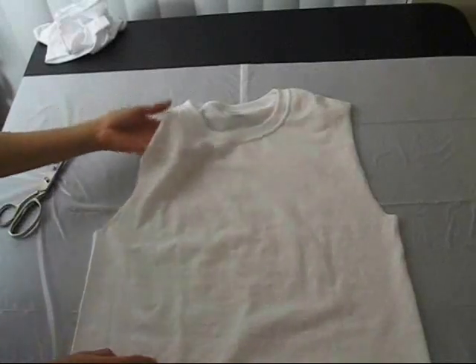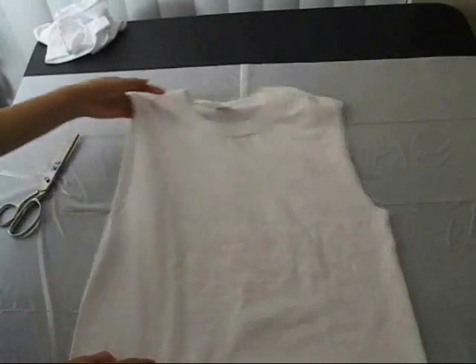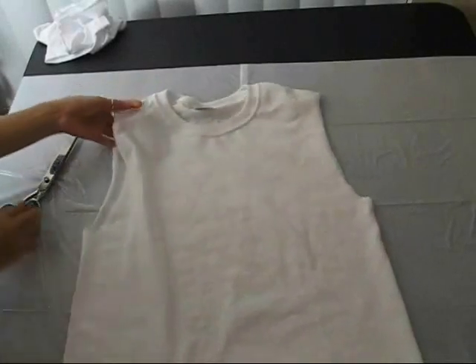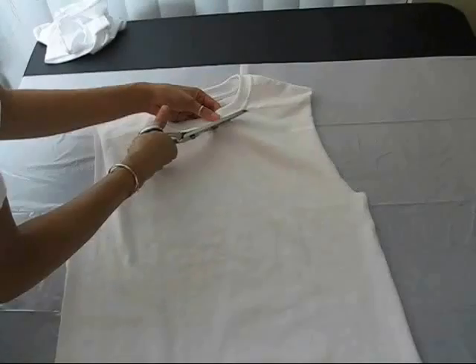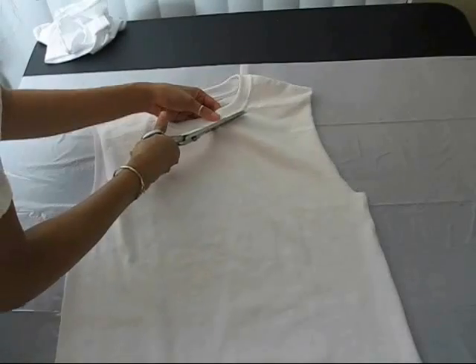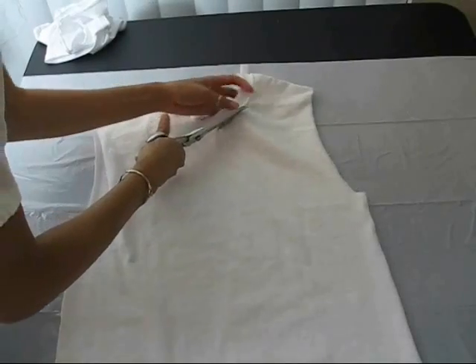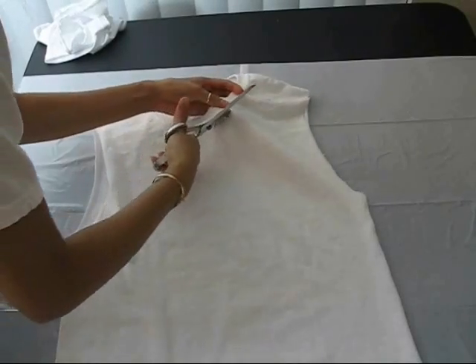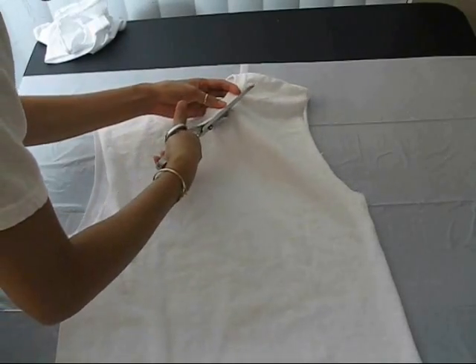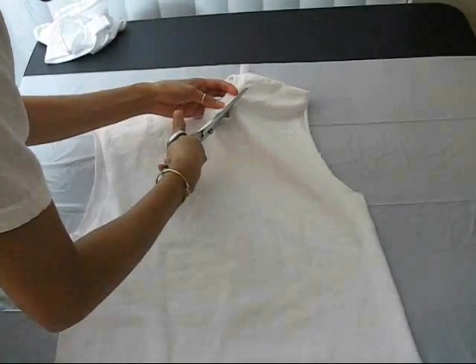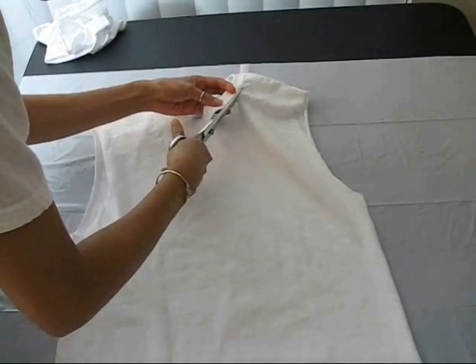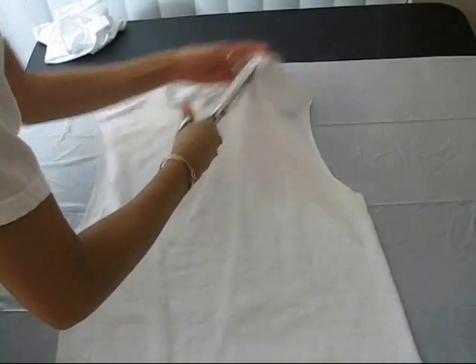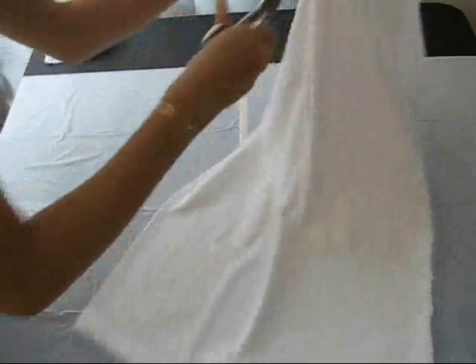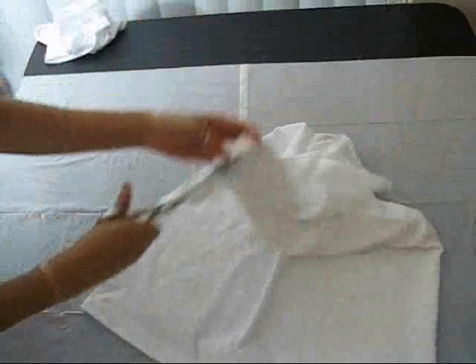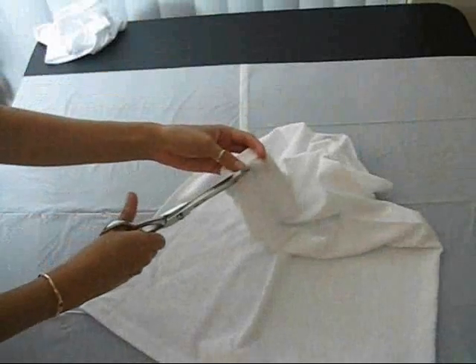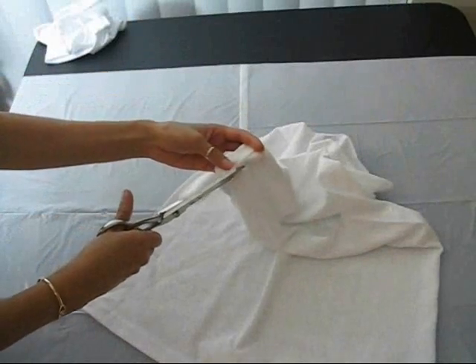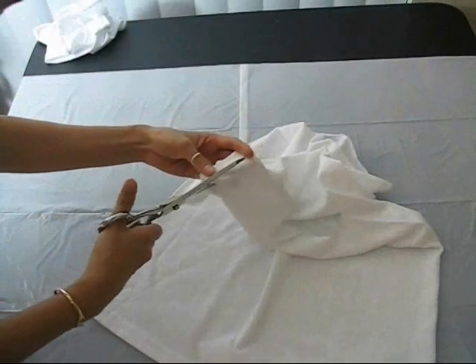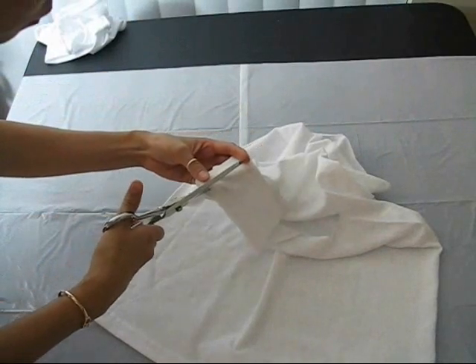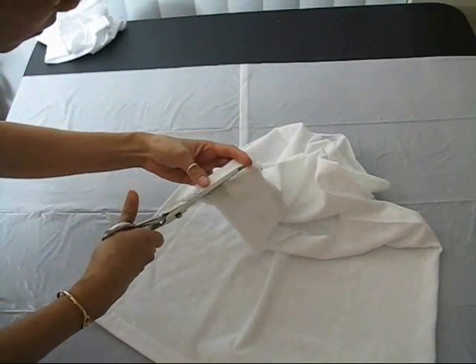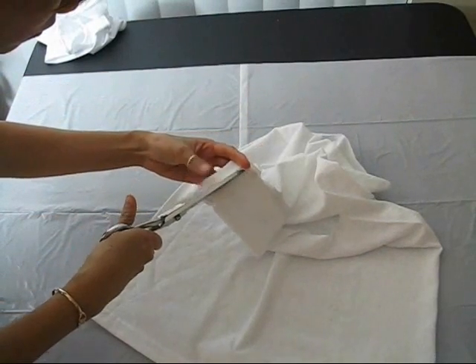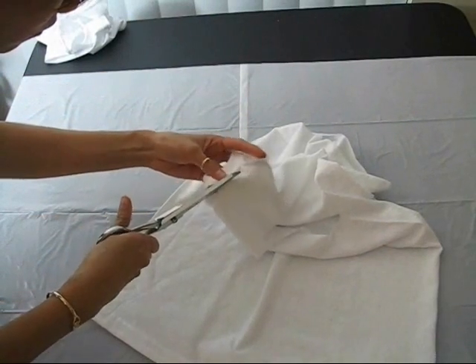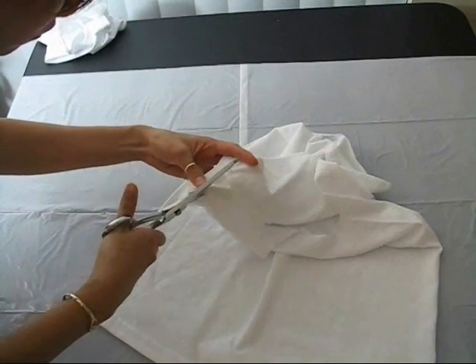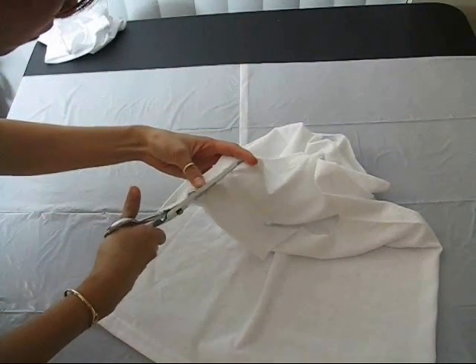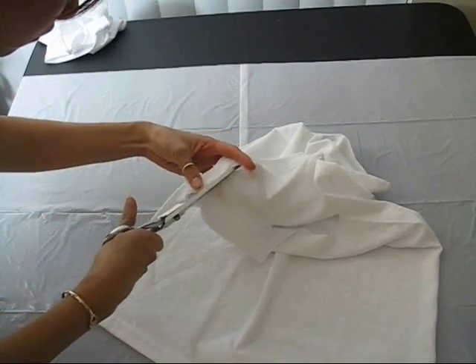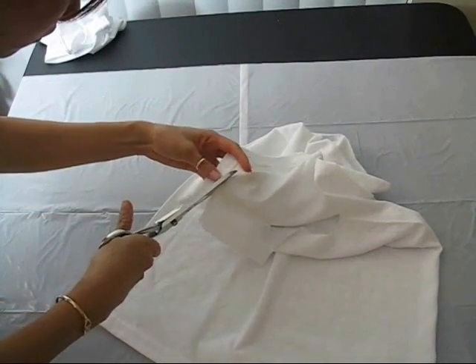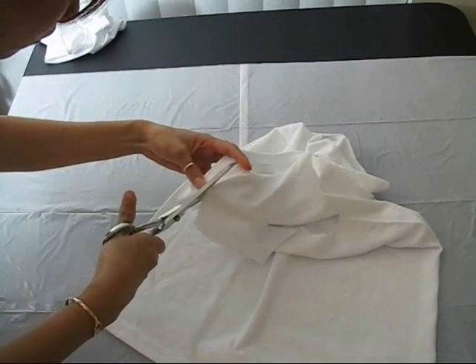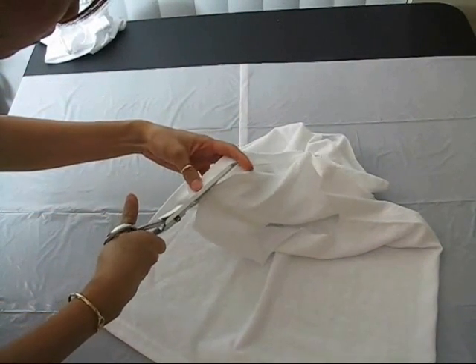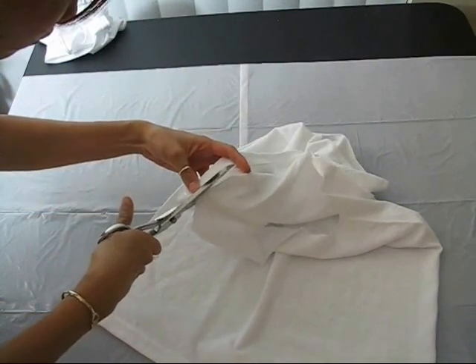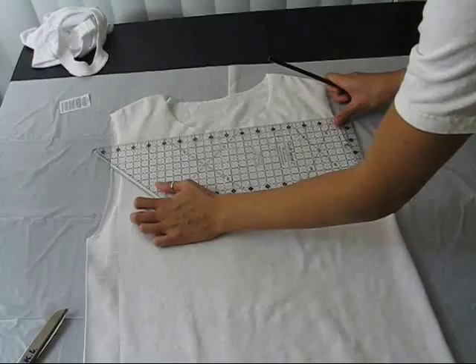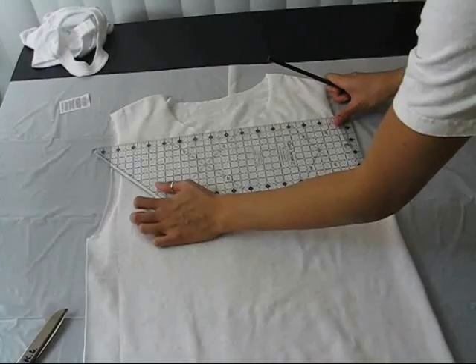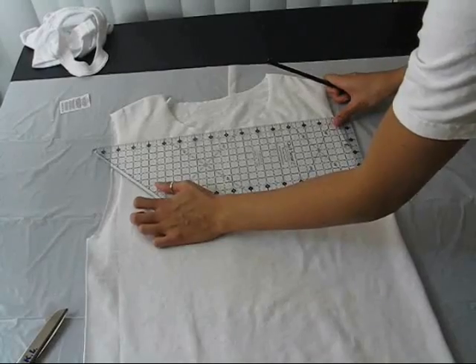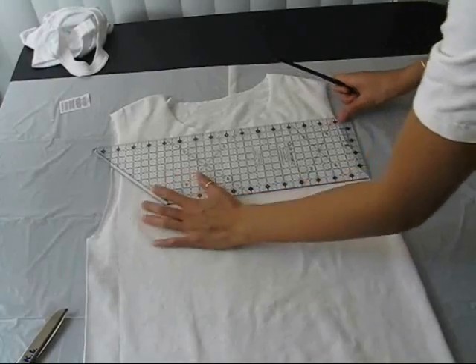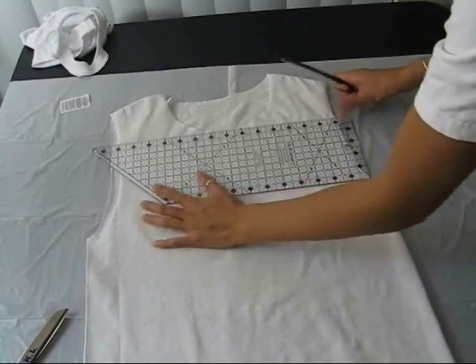While you're at it, cut out the neckline as well. Use a ruler to draw a straight line right under the neck and cut it off.